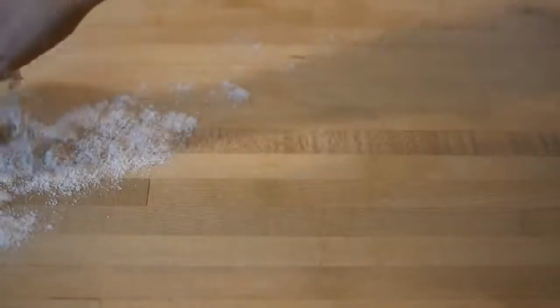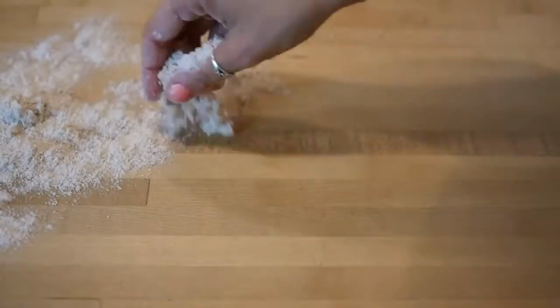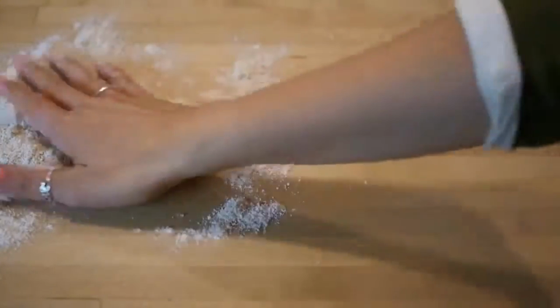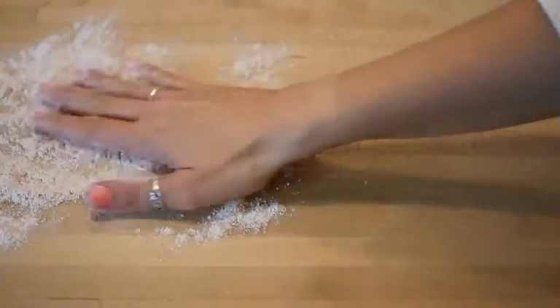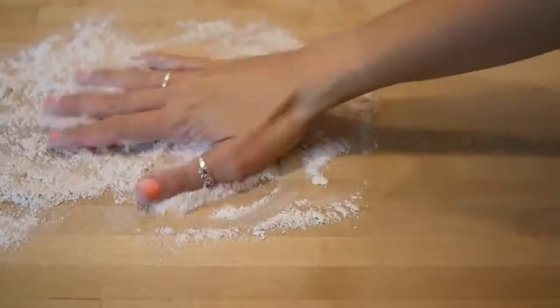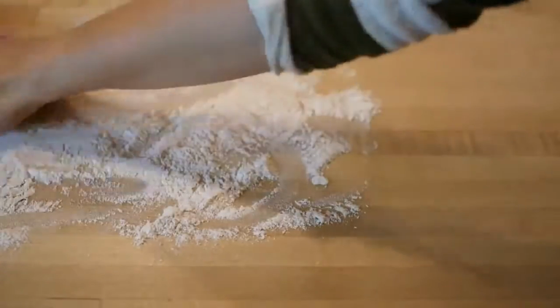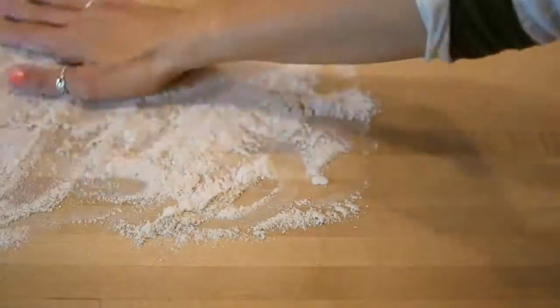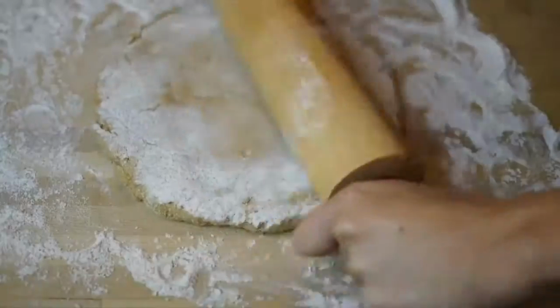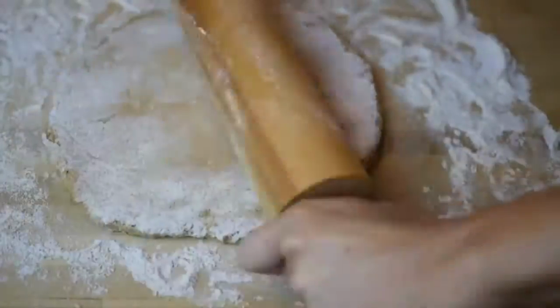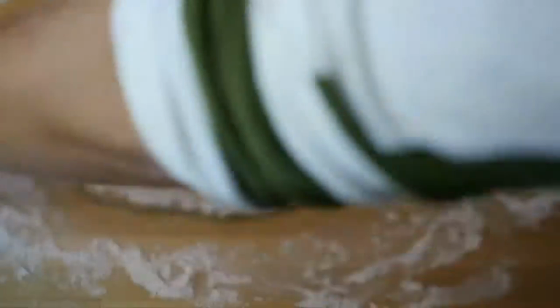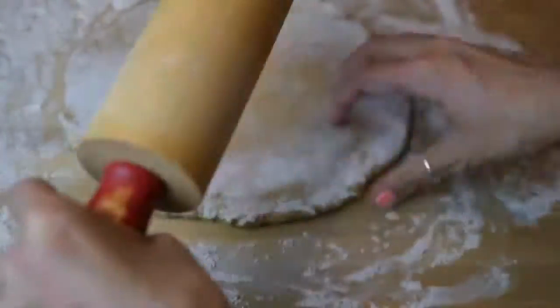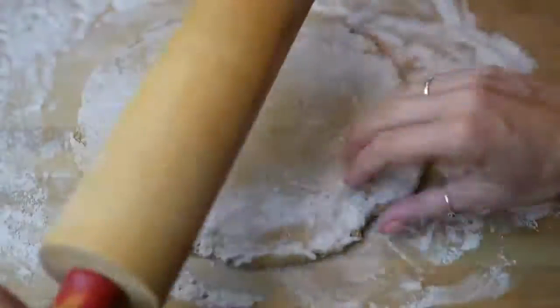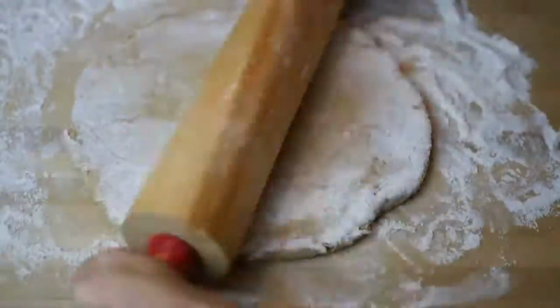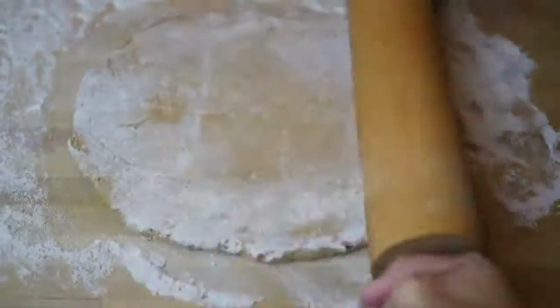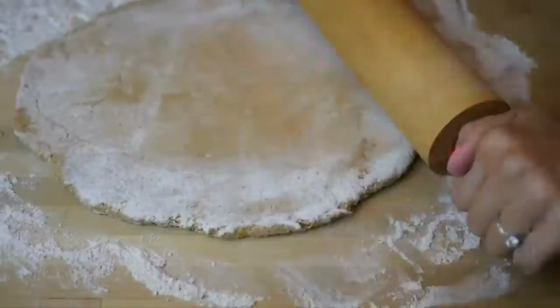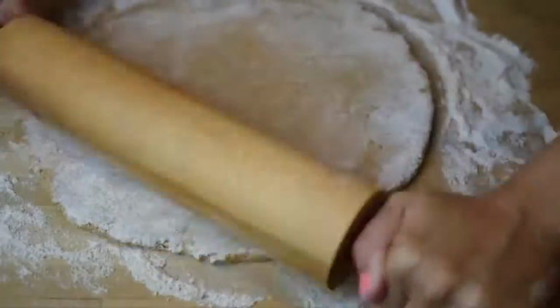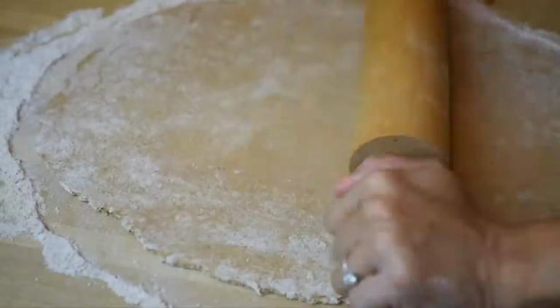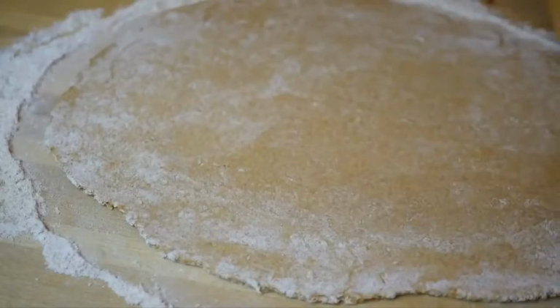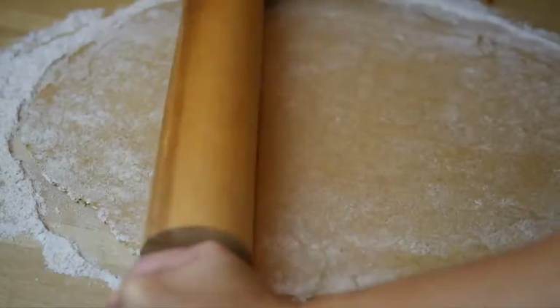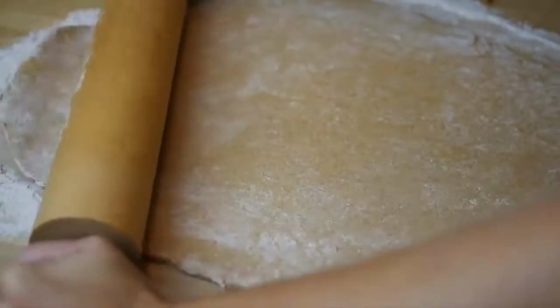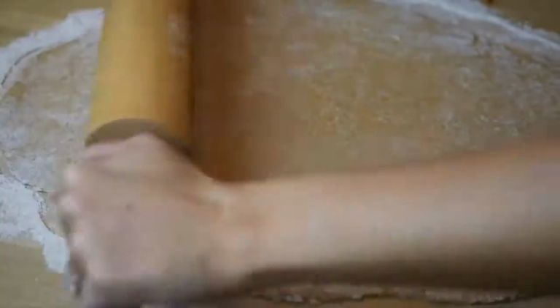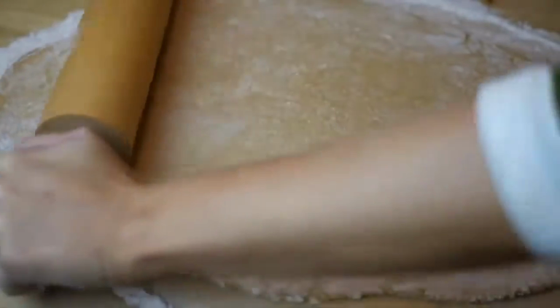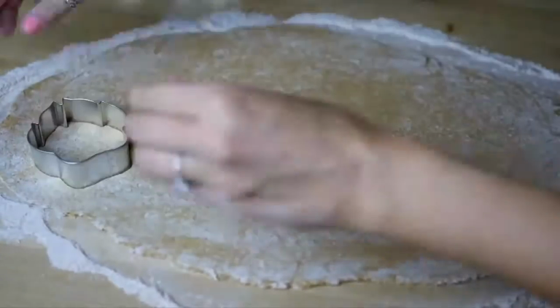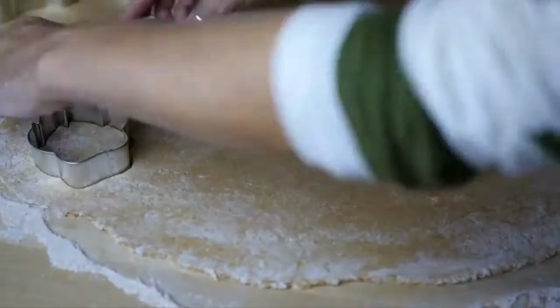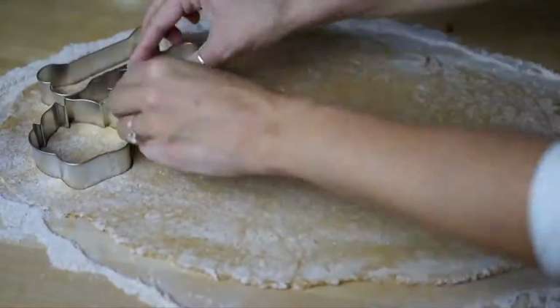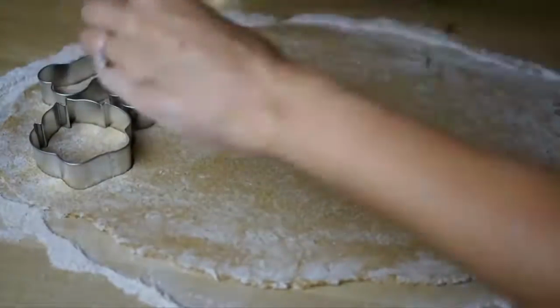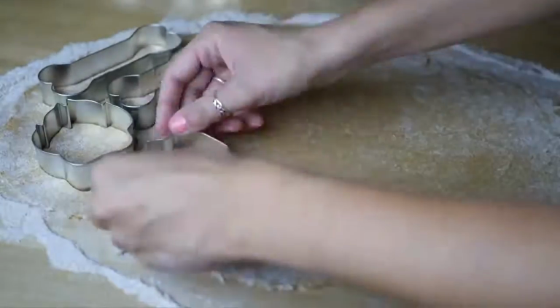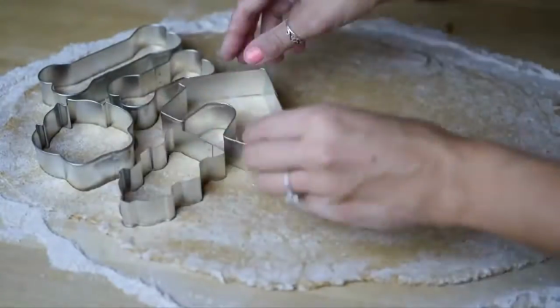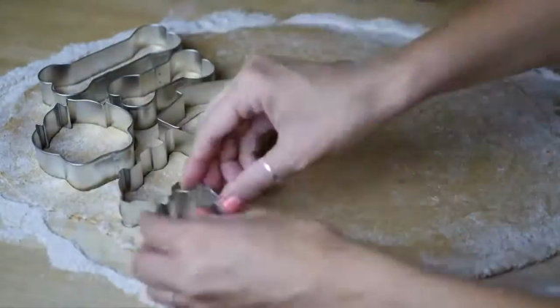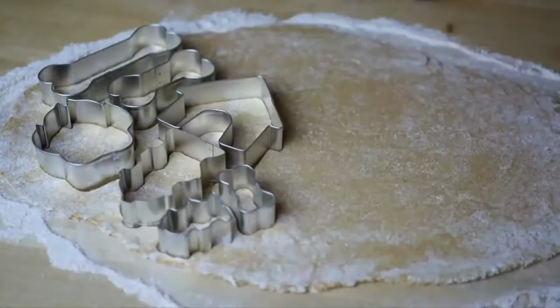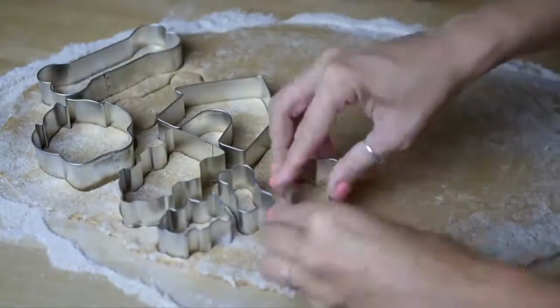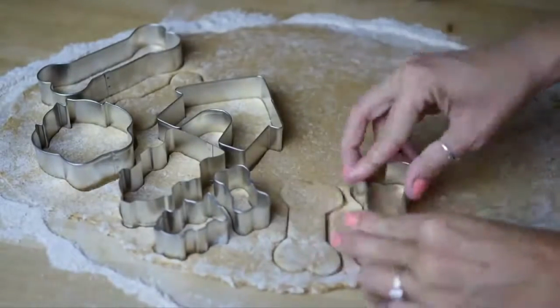Sprinkle some flour on your working surface so that the dough doesn't stick, and then start rolling out the dough like a pizza. The dough should be about a quarter of an inch thick. Then place your cookie cutters and start cutting out your cookie dough.